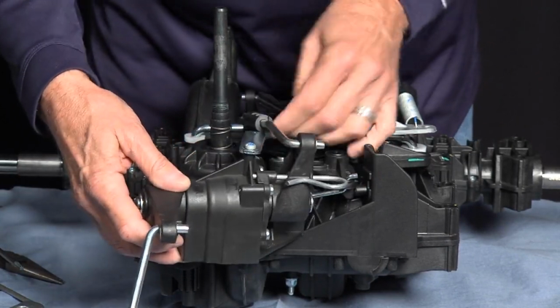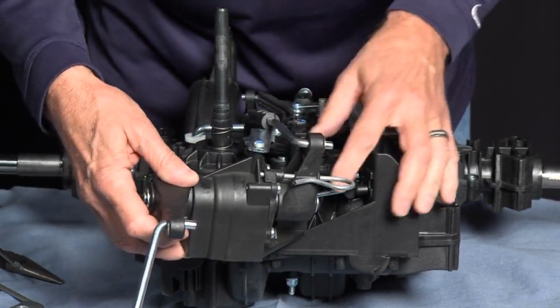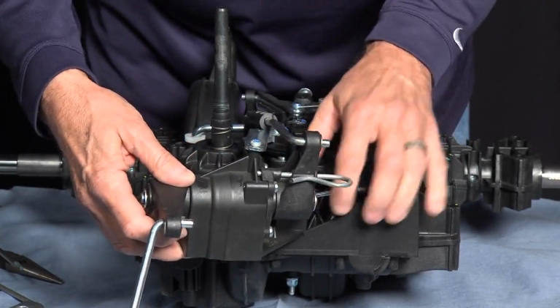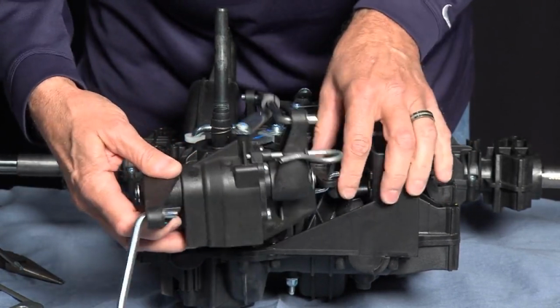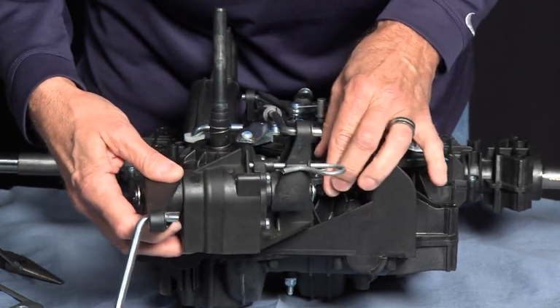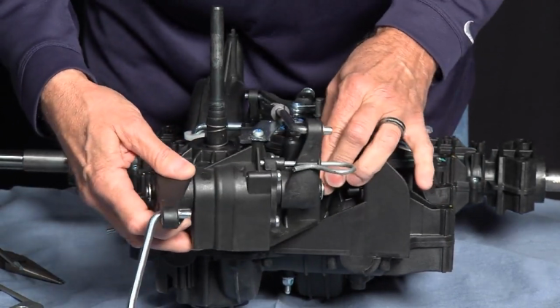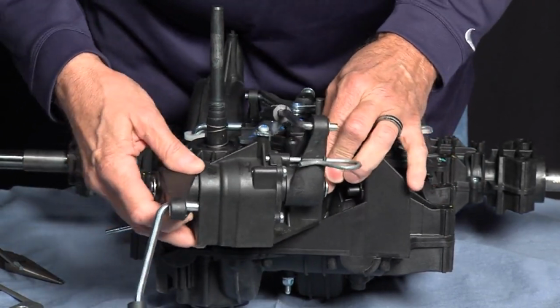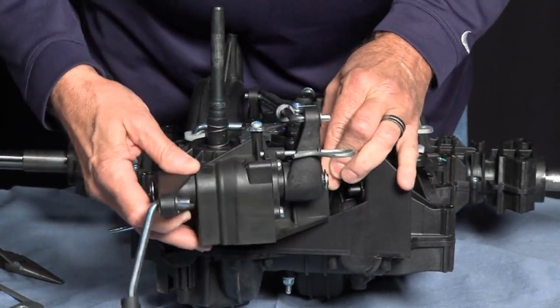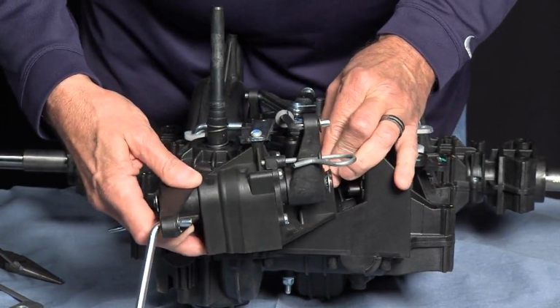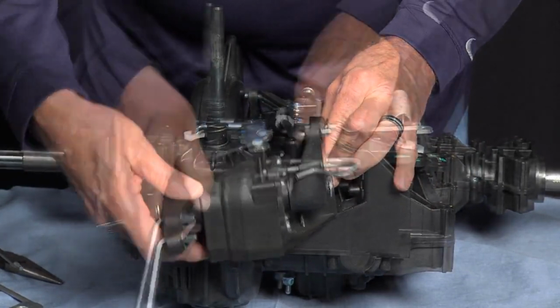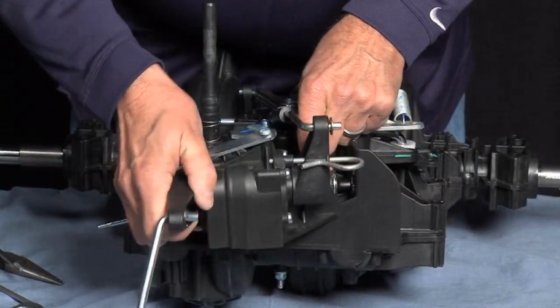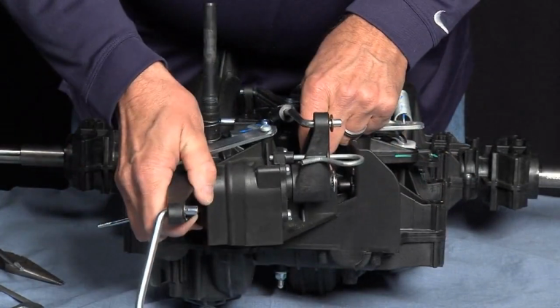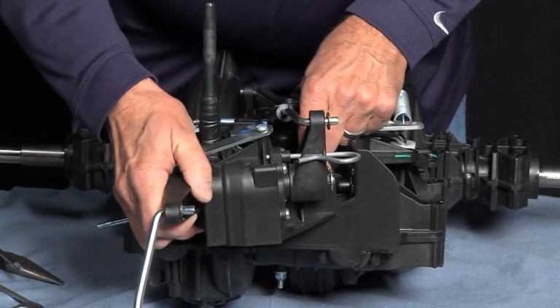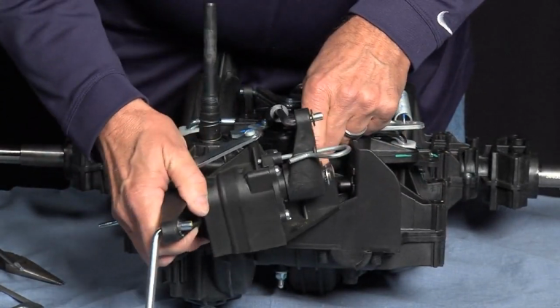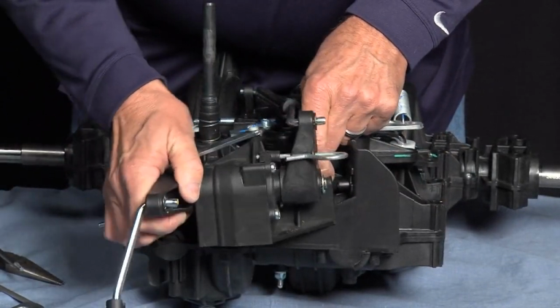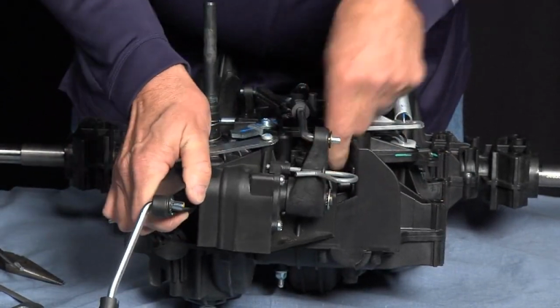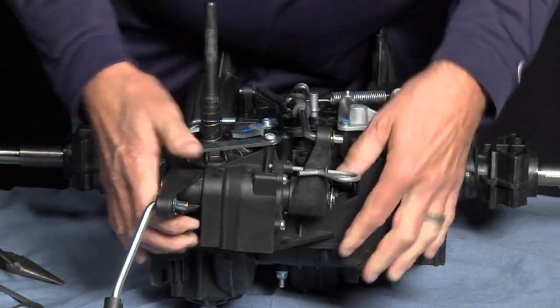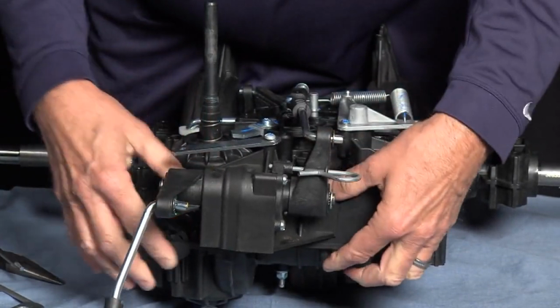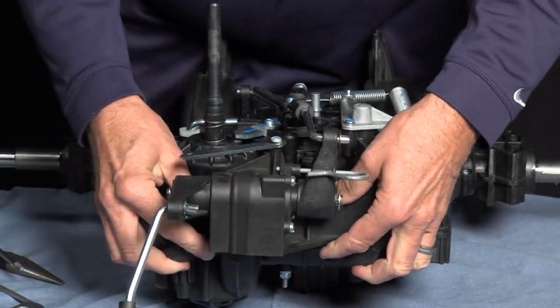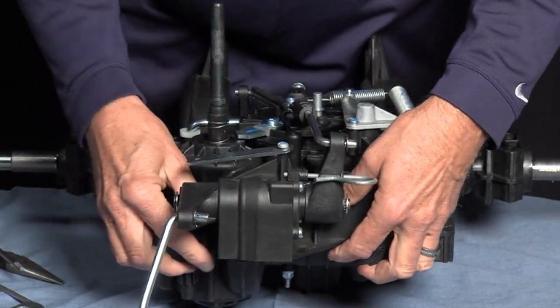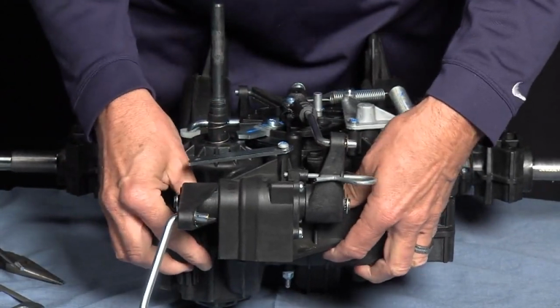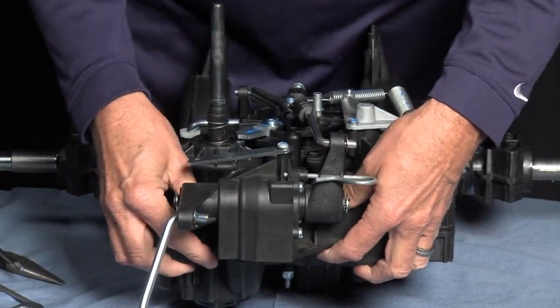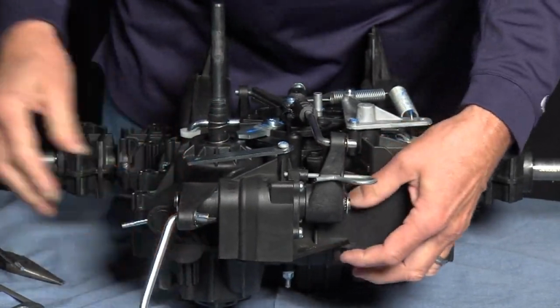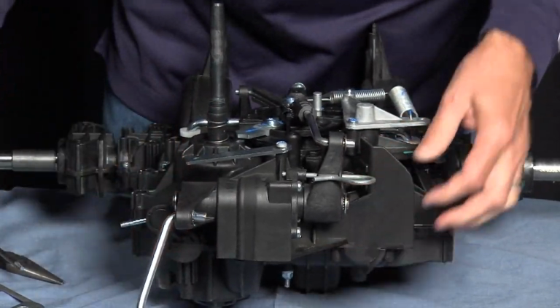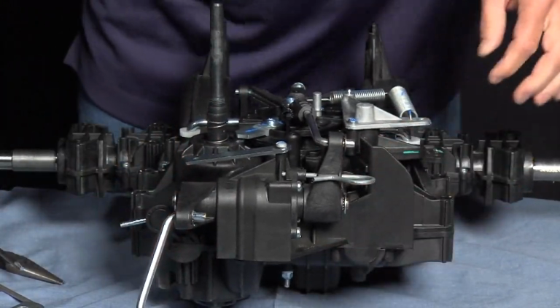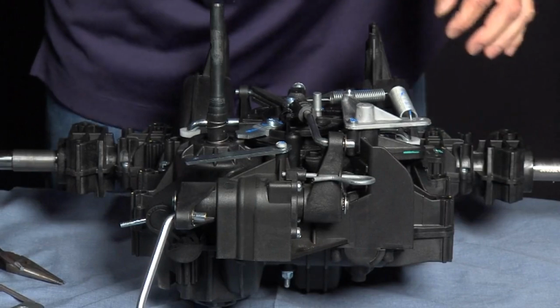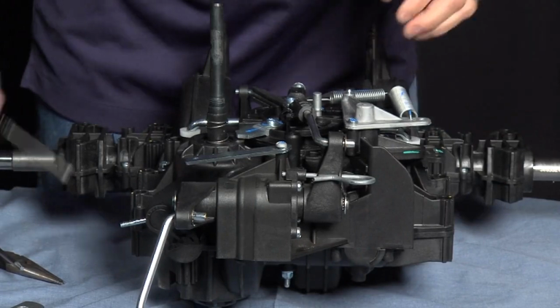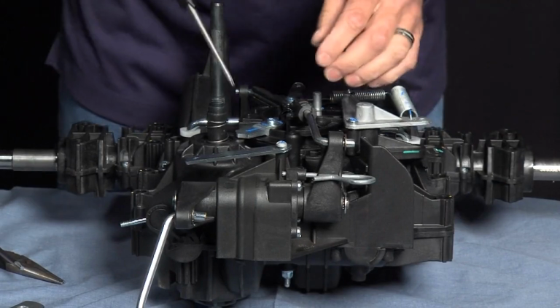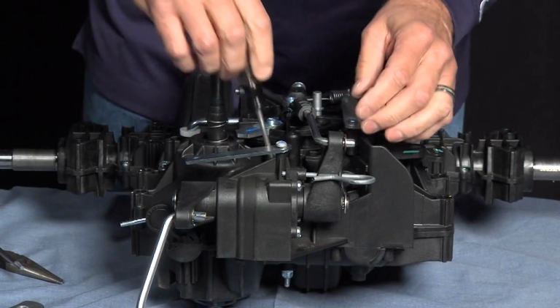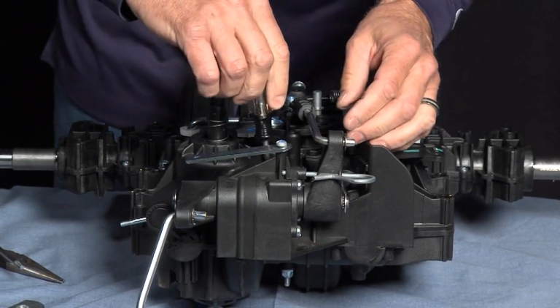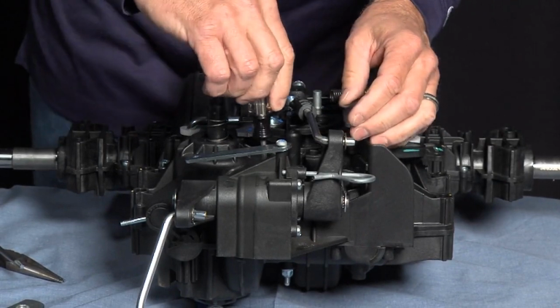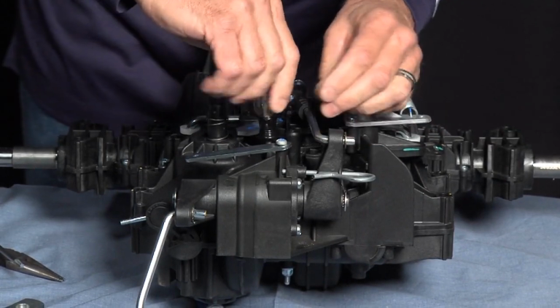At this time, we reinstall the friction pack and we'll tighten our screws.